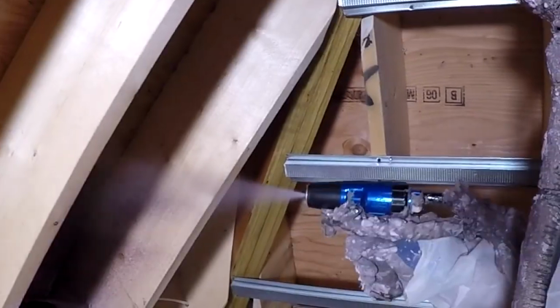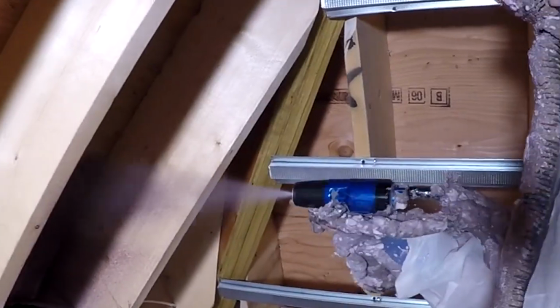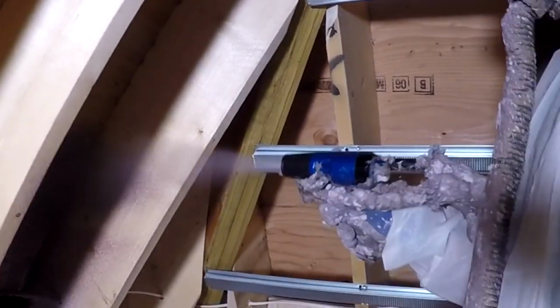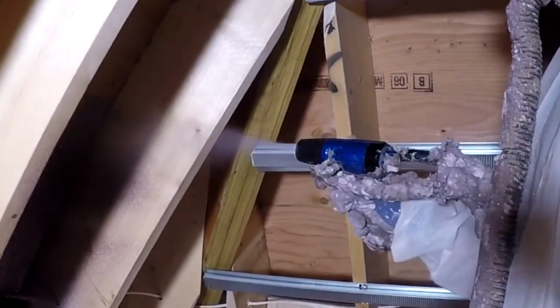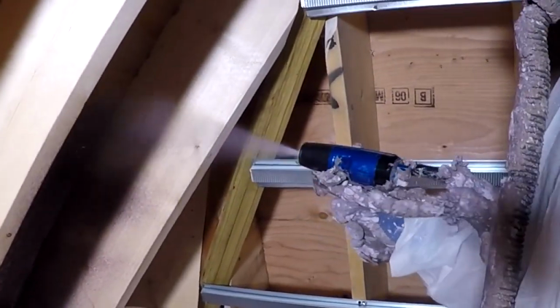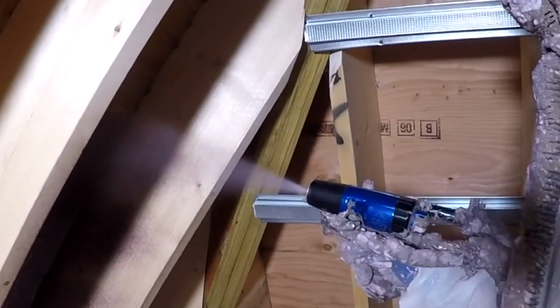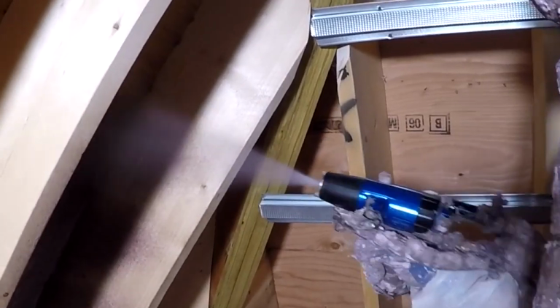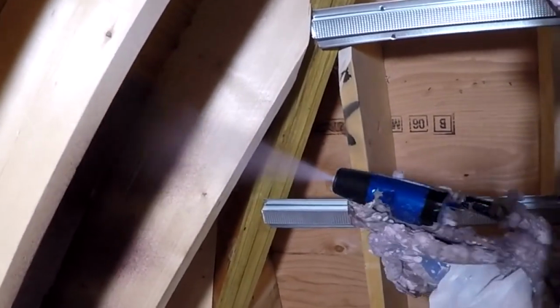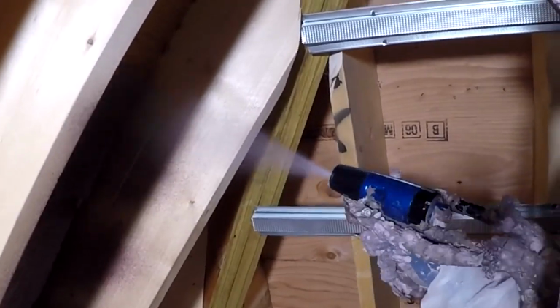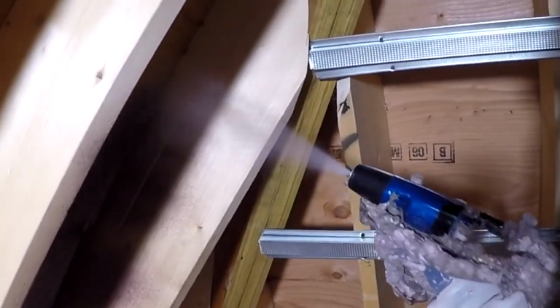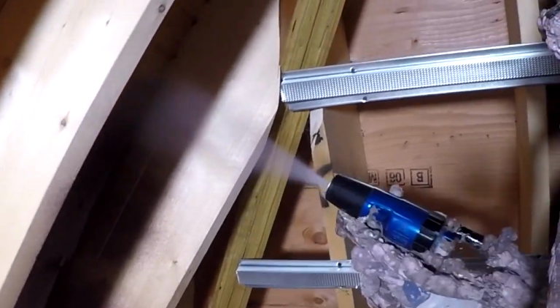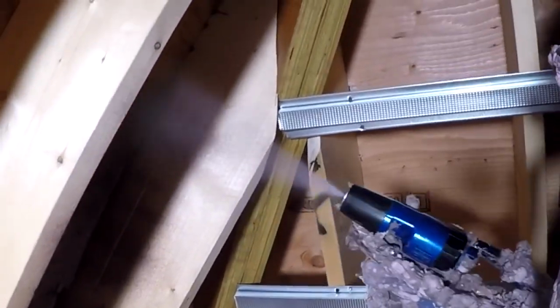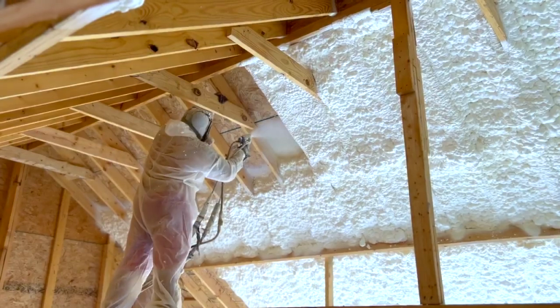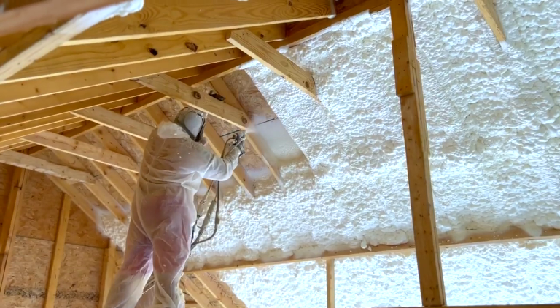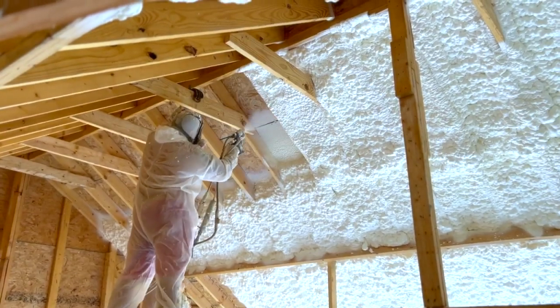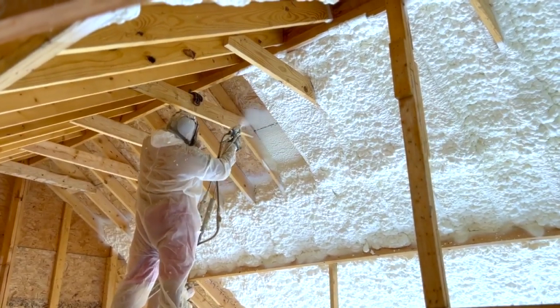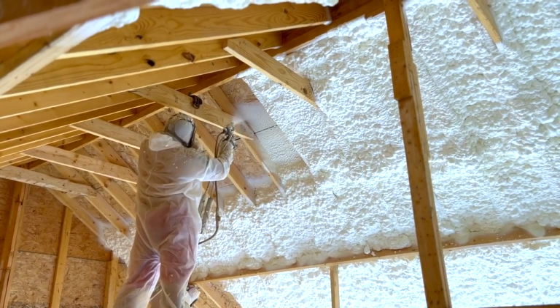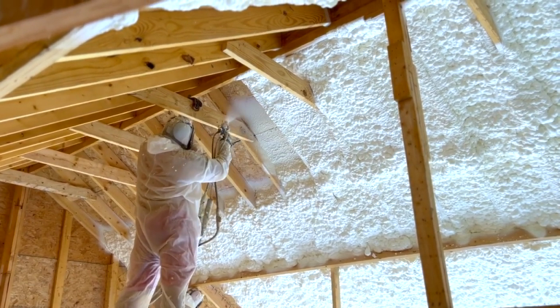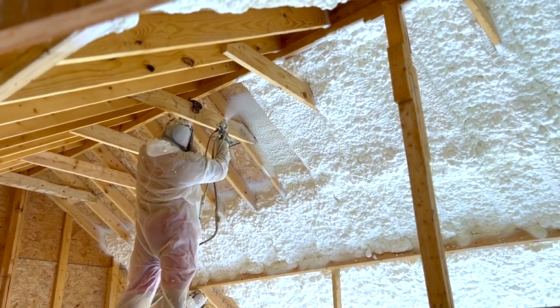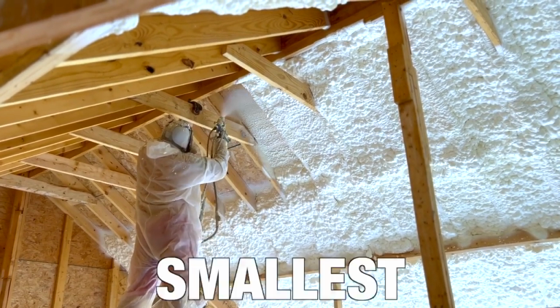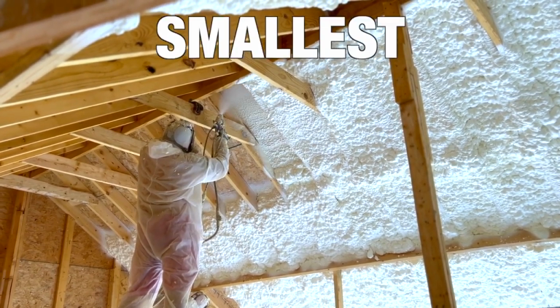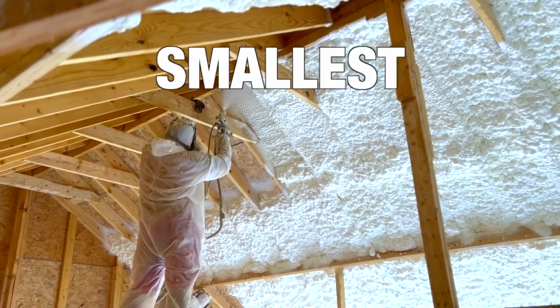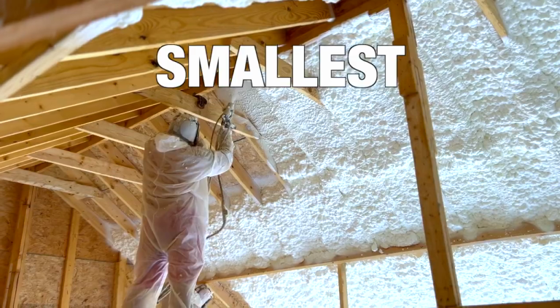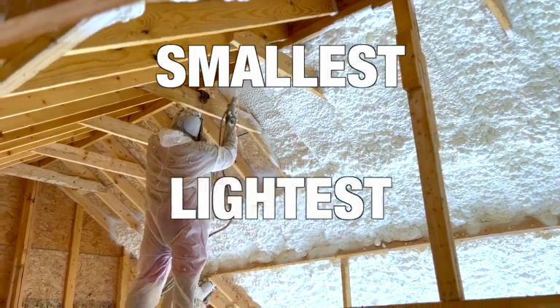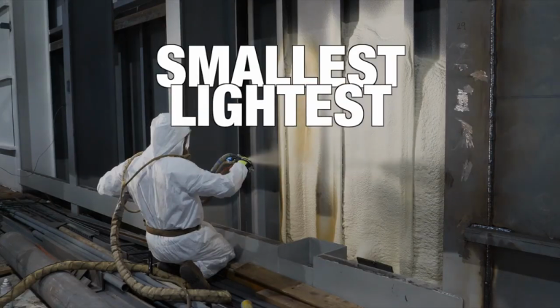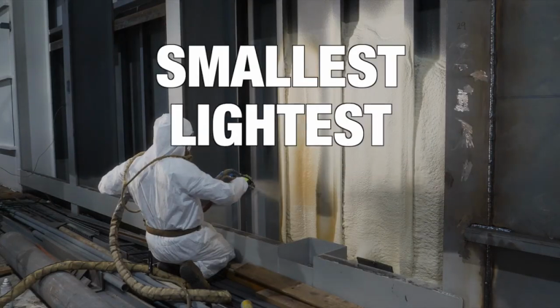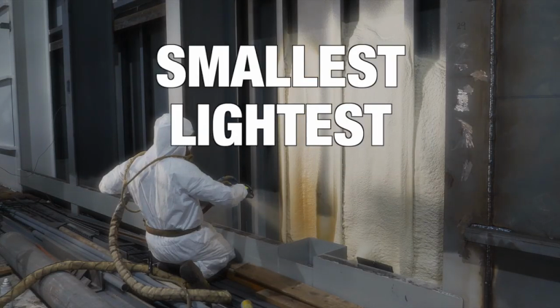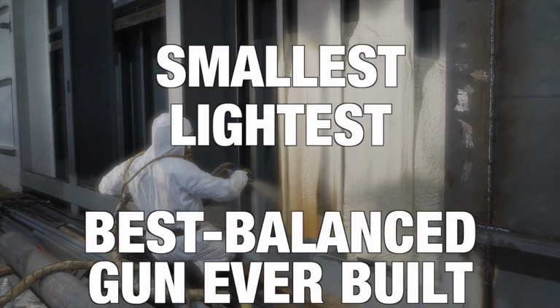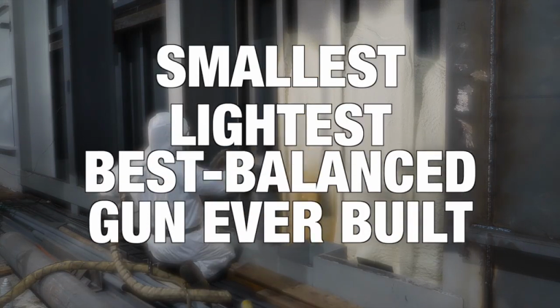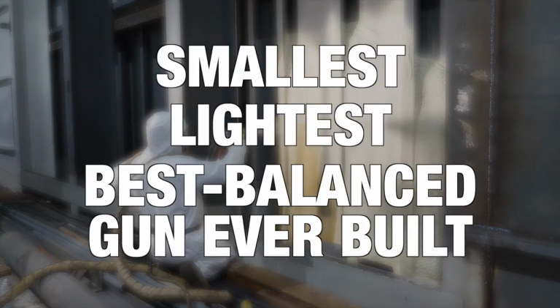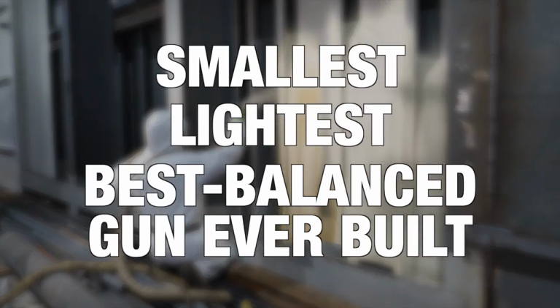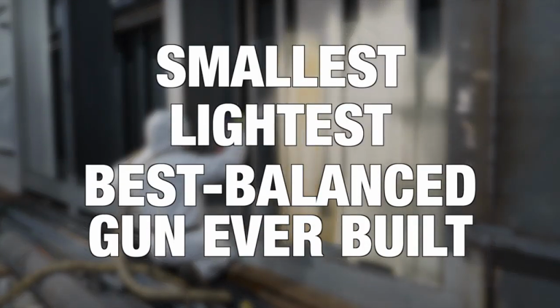The biggest breakthrough in spray foam and polyurea gun technology, Fusion FX is designed and created with the contractor in mind, delivers the highest quality results, and is the smallest, lightest, and best balanced gun ever built.